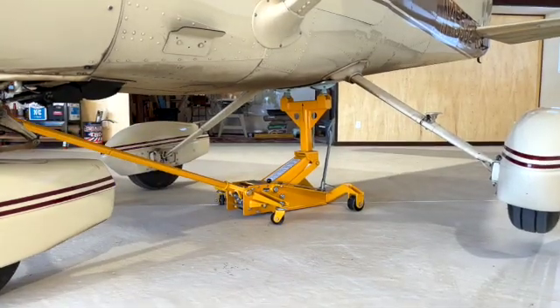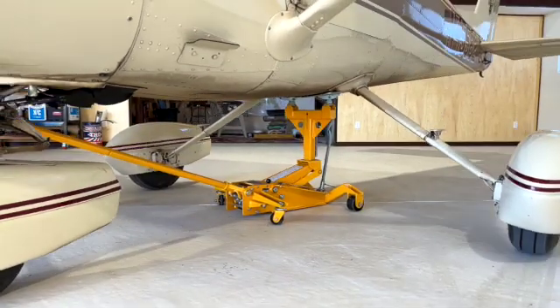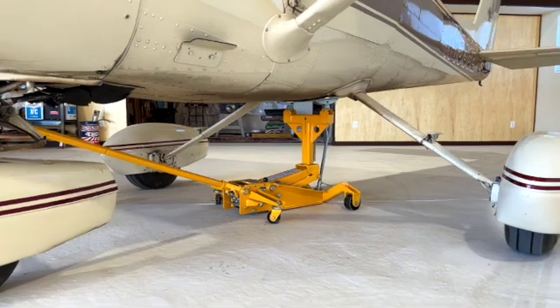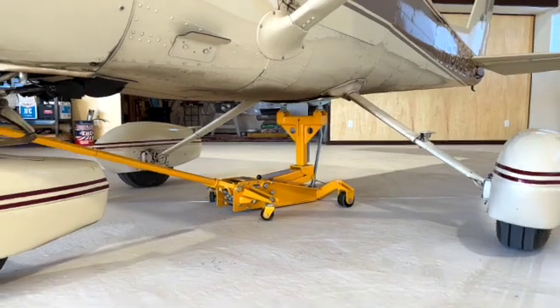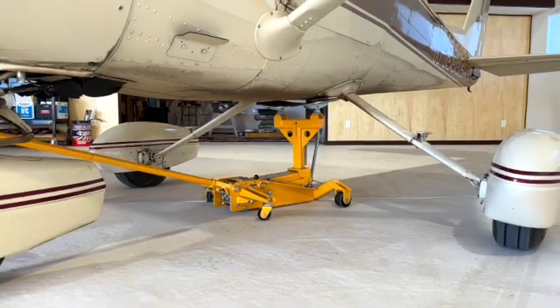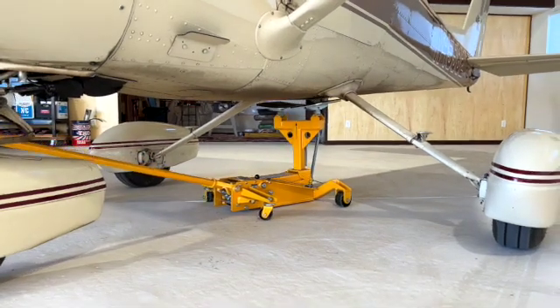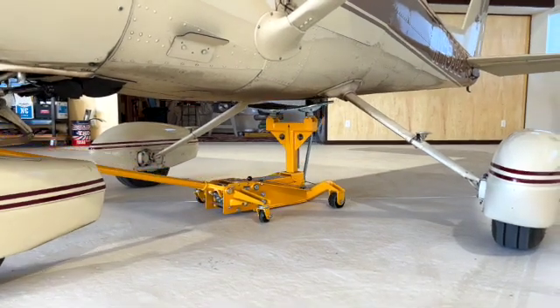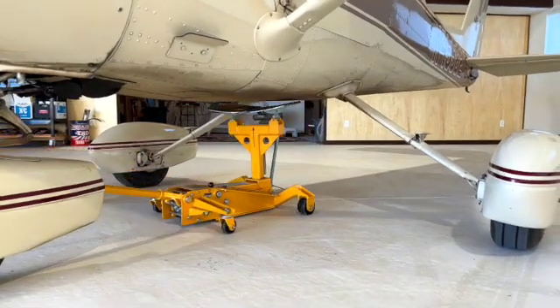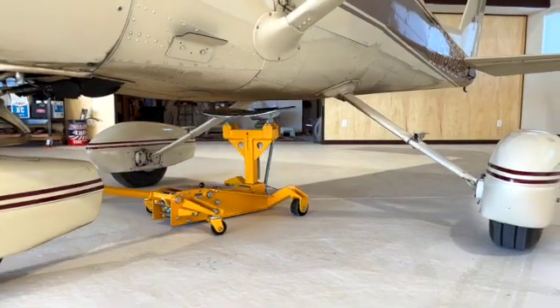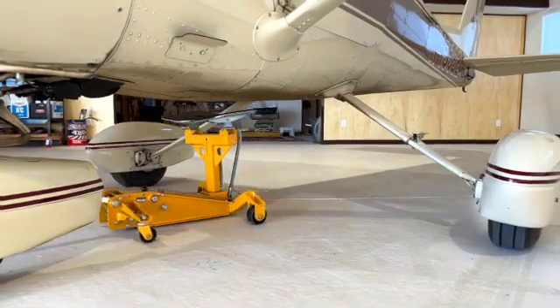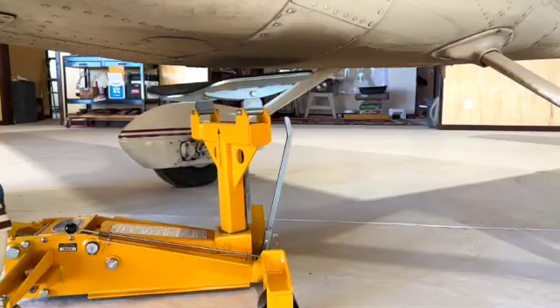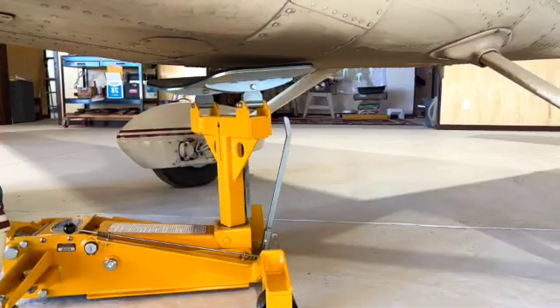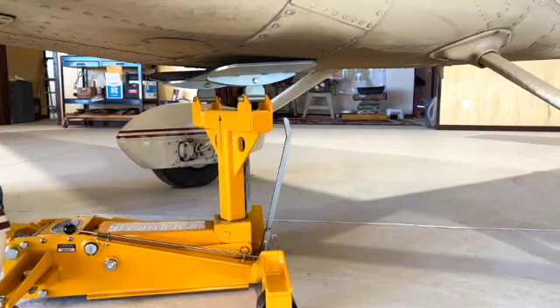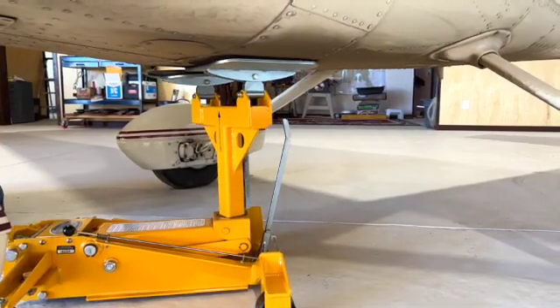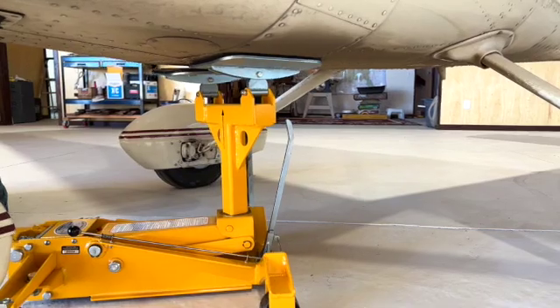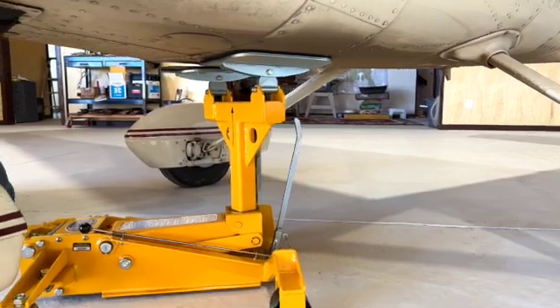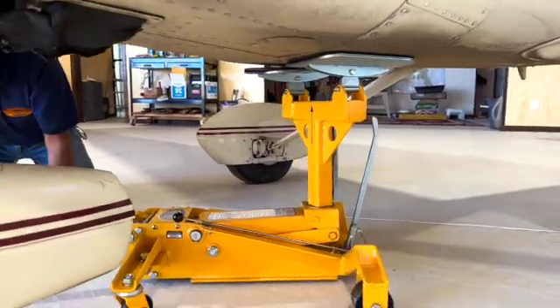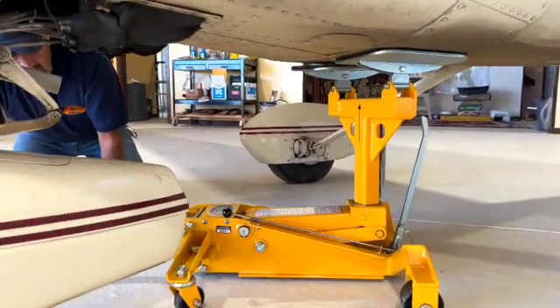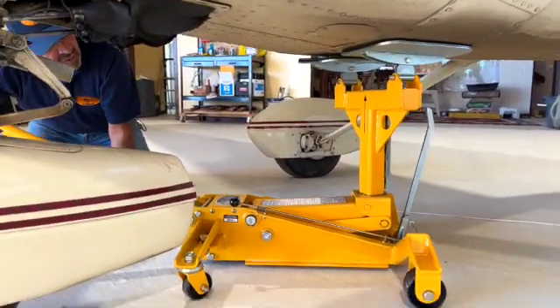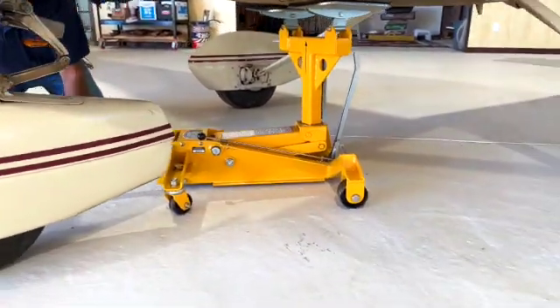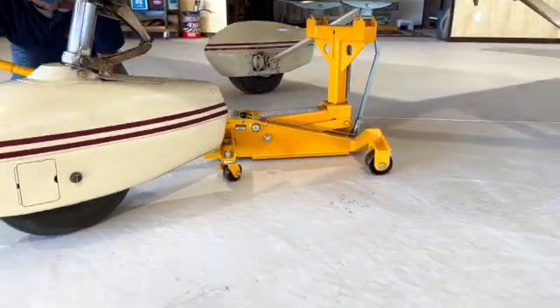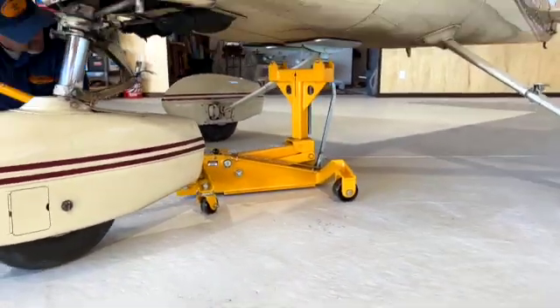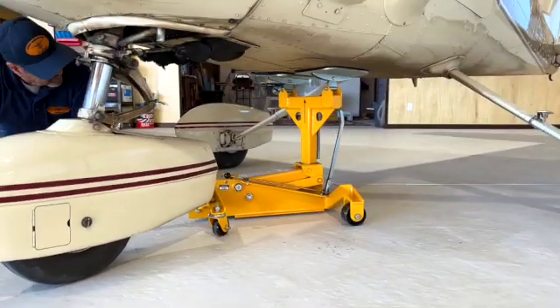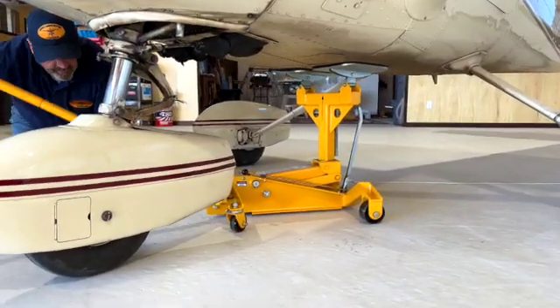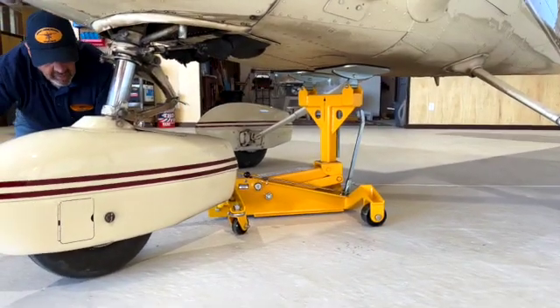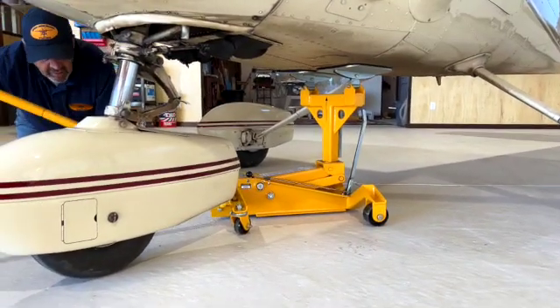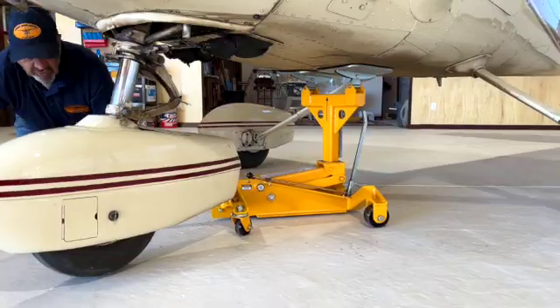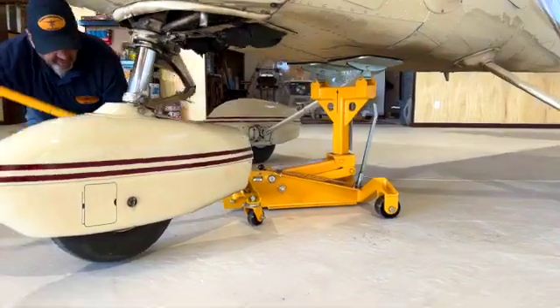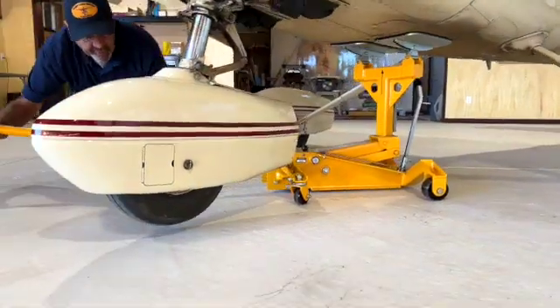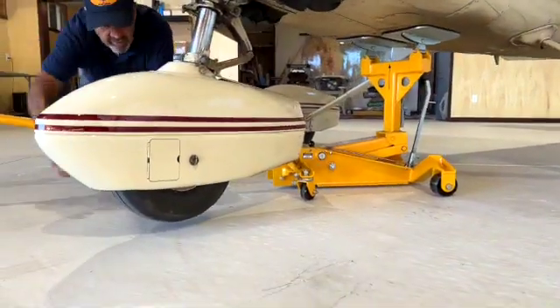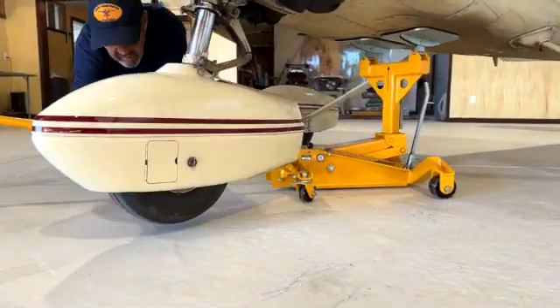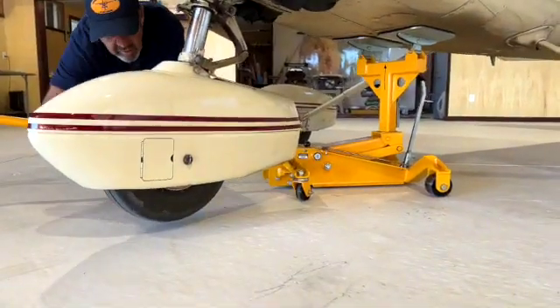Once maintenance is complete, lower the jack and remove from under the aircraft. To jack the nose gear, position the belly pads under the wing strut bulkhead, then begin jacking until the nose gear has been lifted.